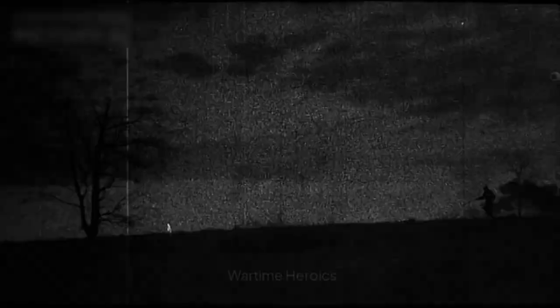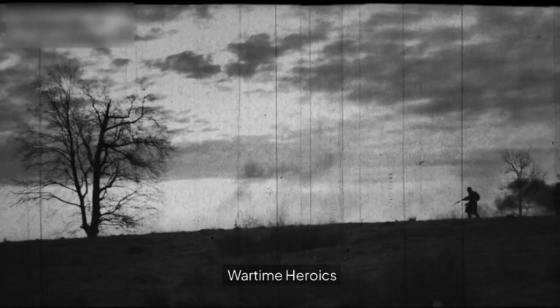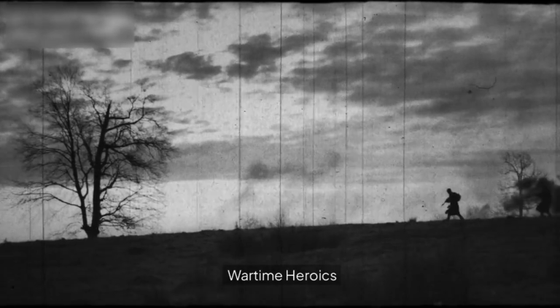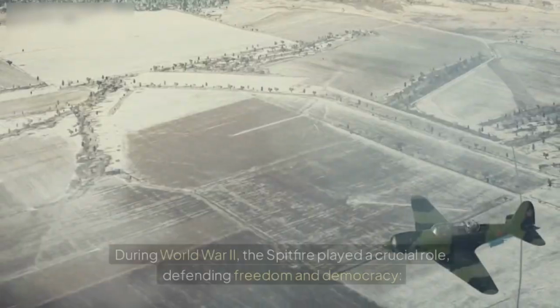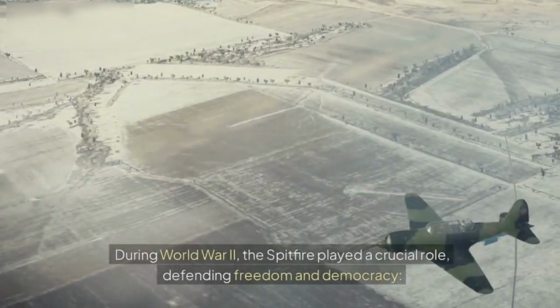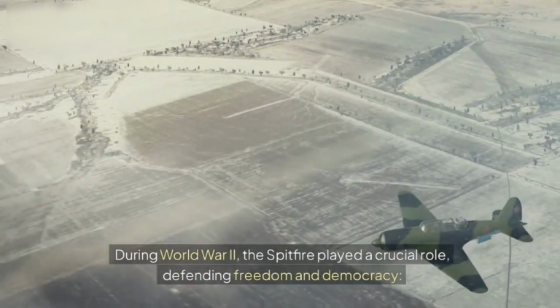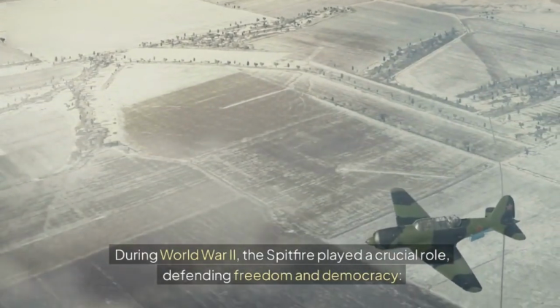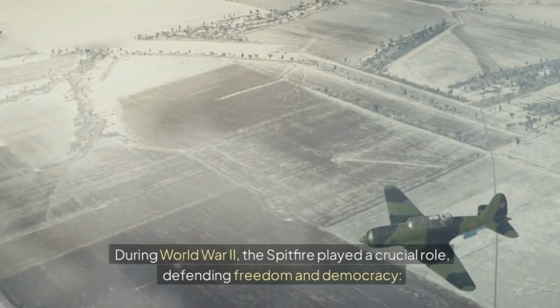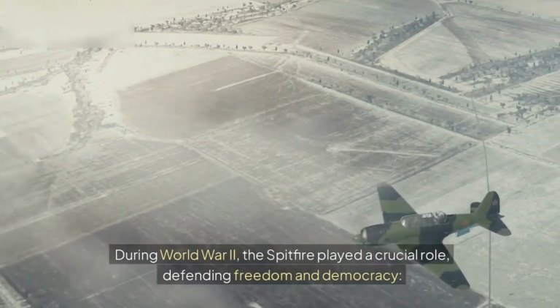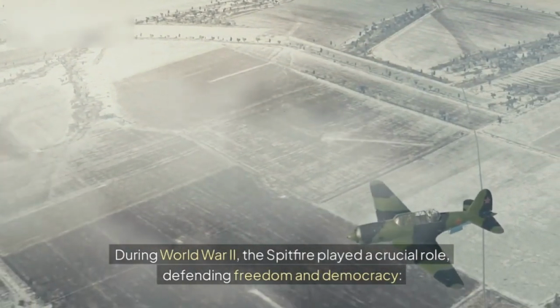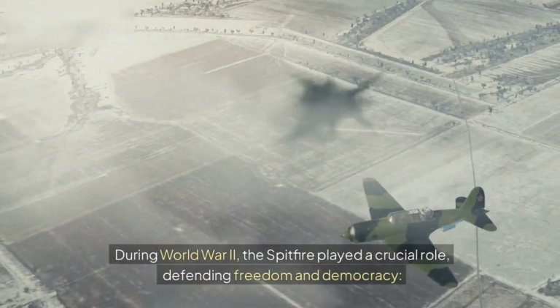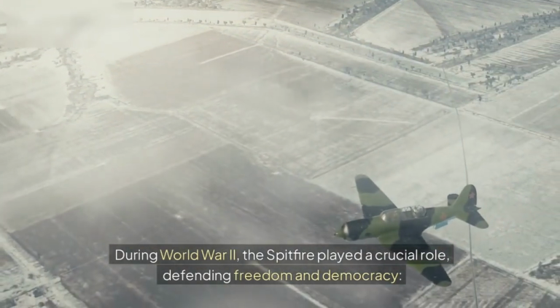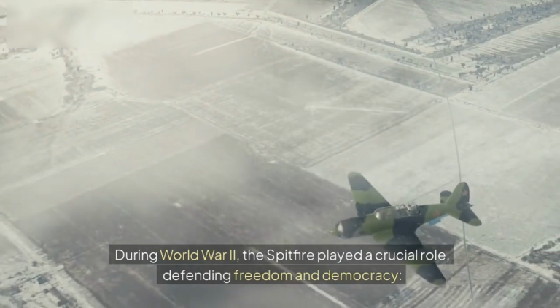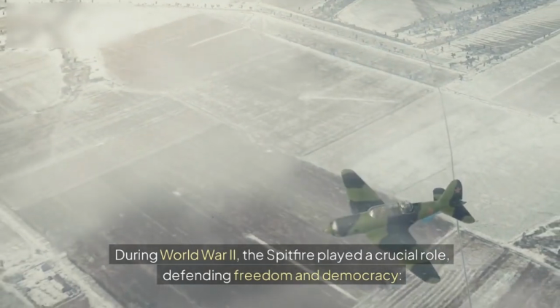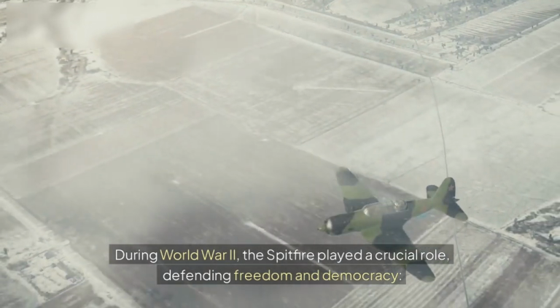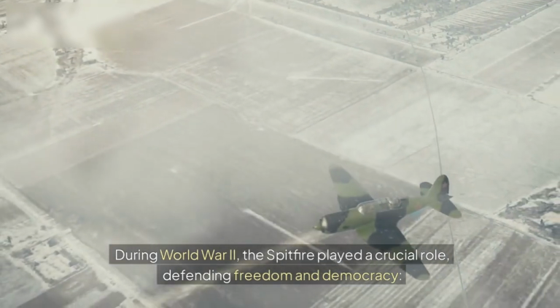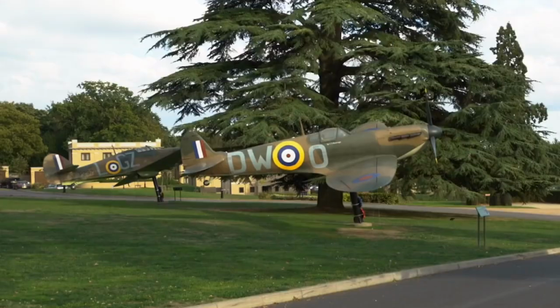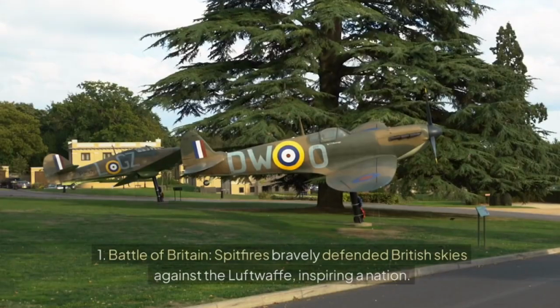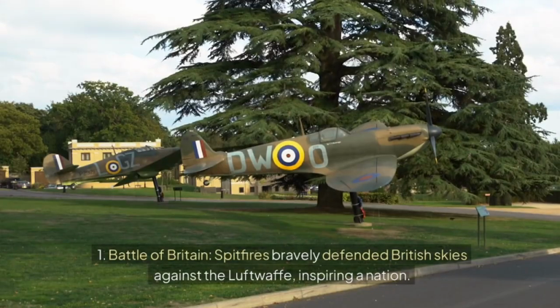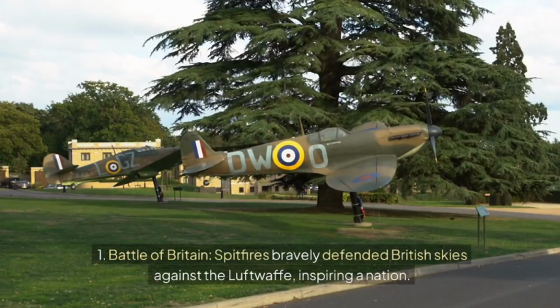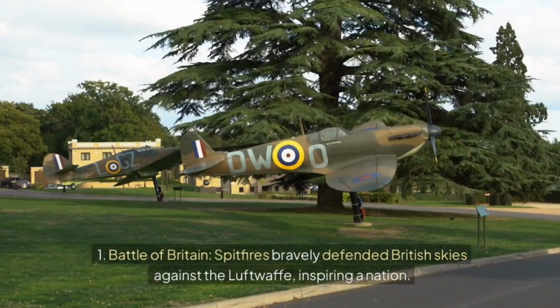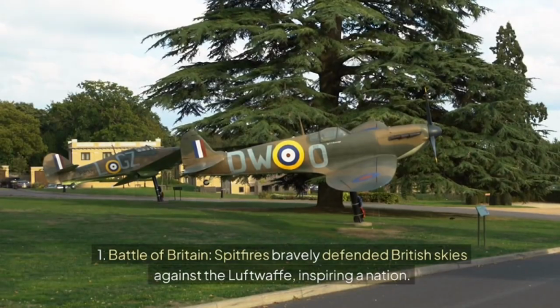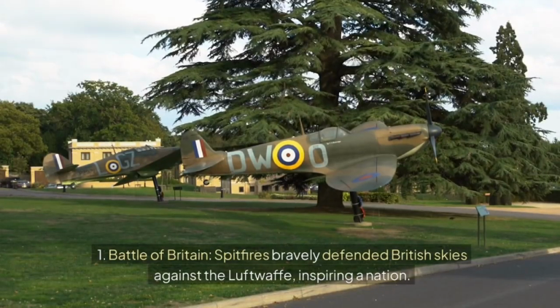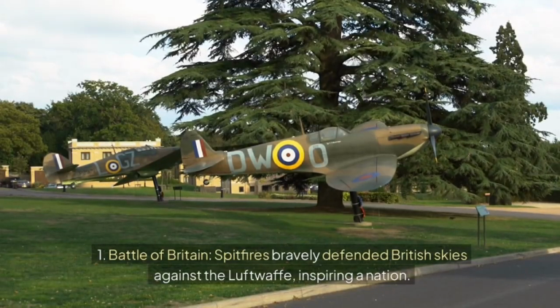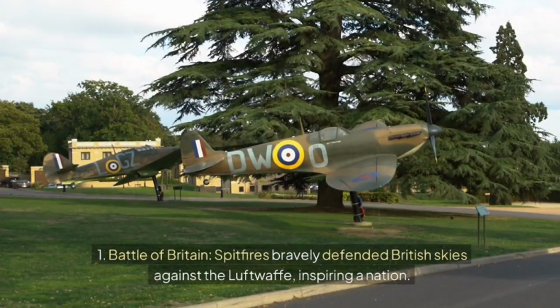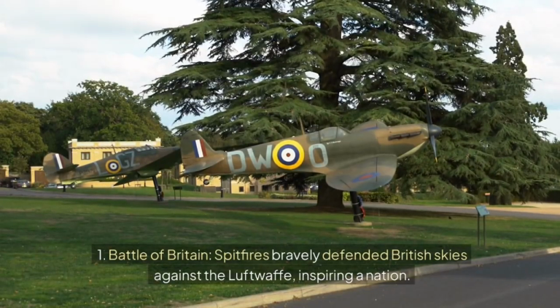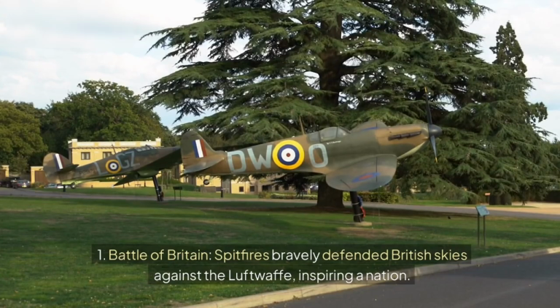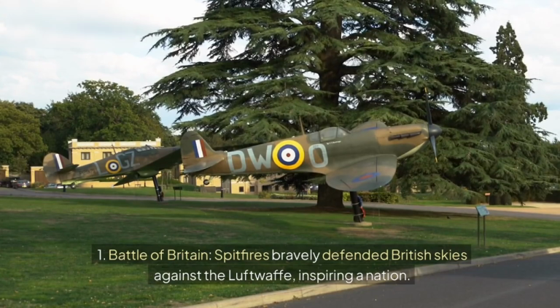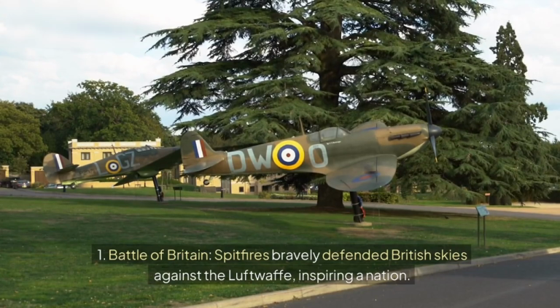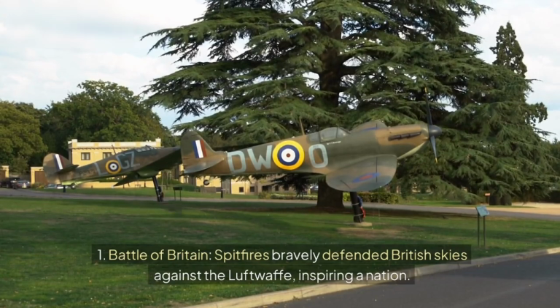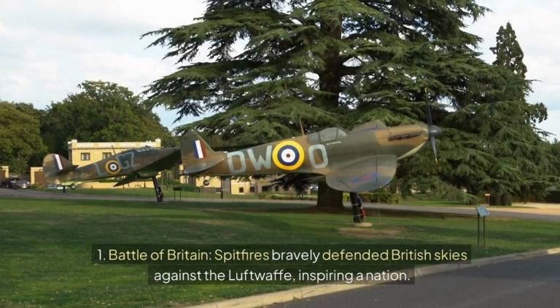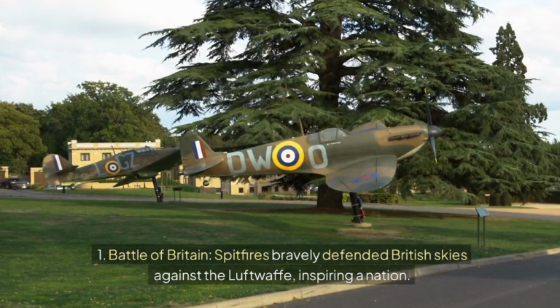Wartime heroics. During World War II, the Spitfire played a crucial role, defending freedom and democracy. 1. Battle of Britain — Spitfires bravely defended British skies against the Luftwaffe, inspiring a nation.